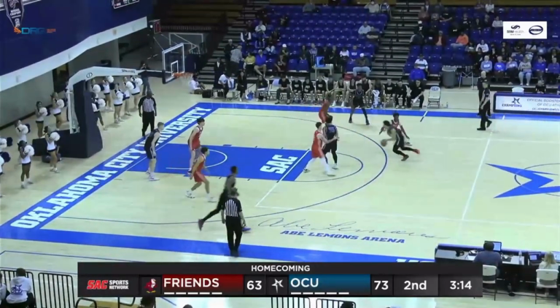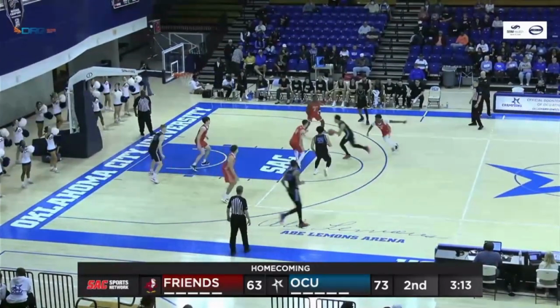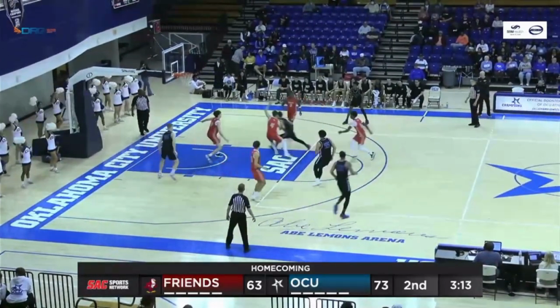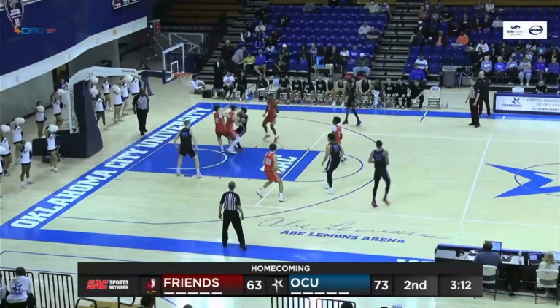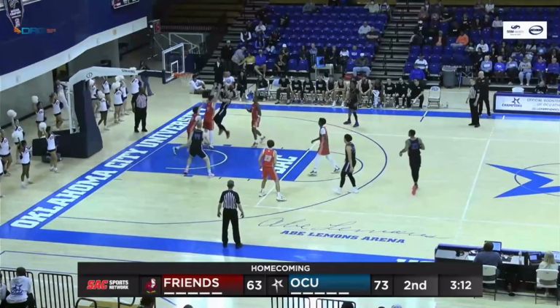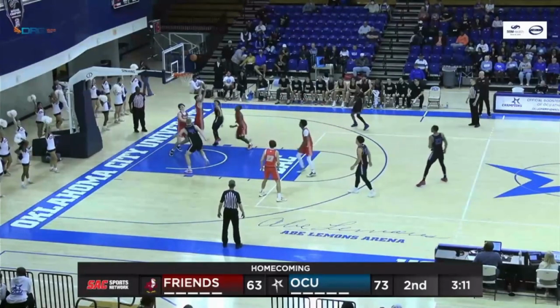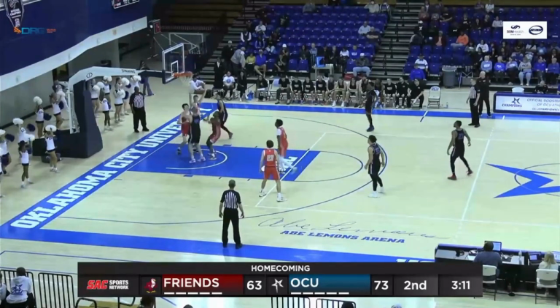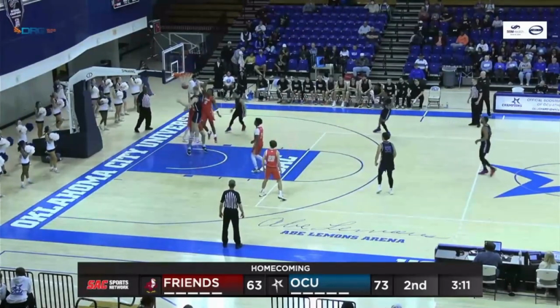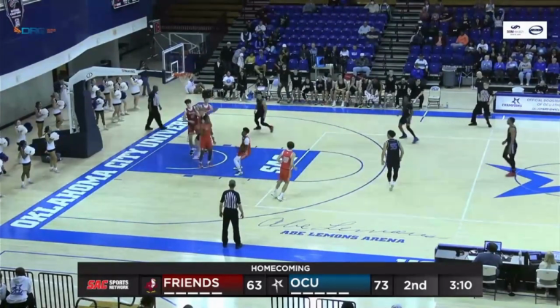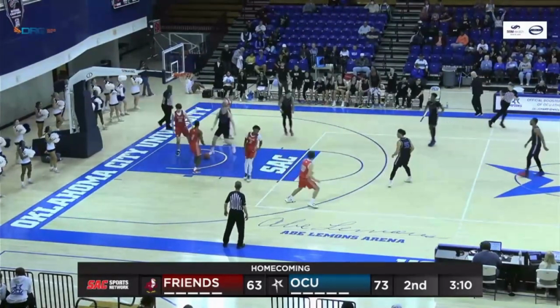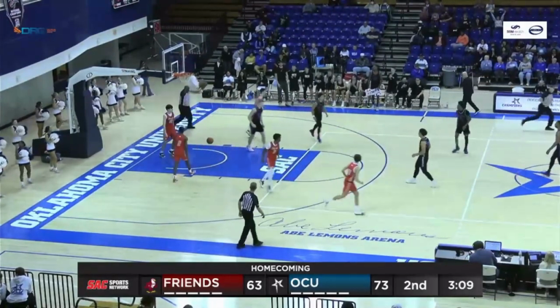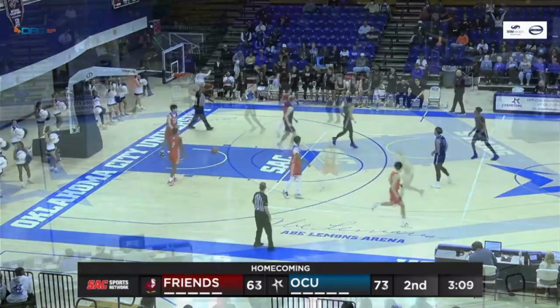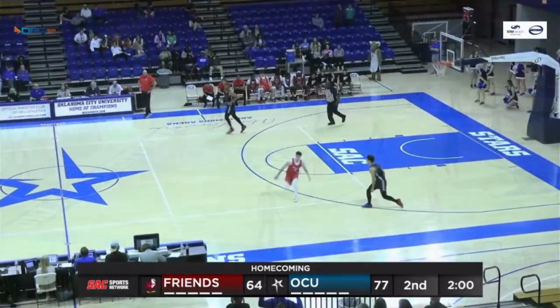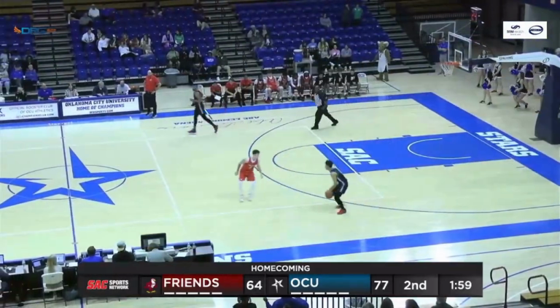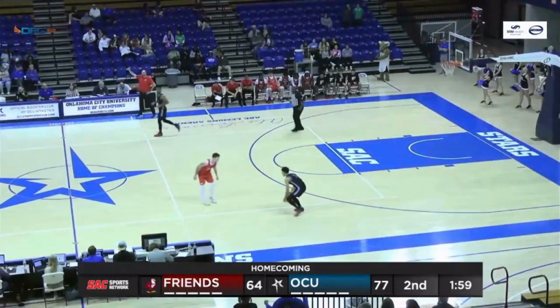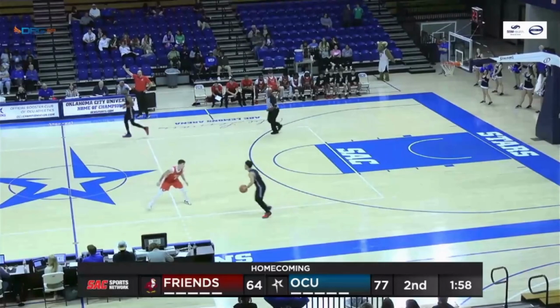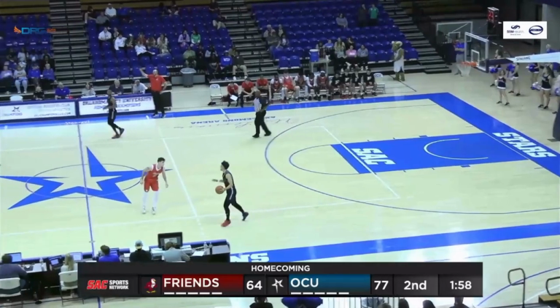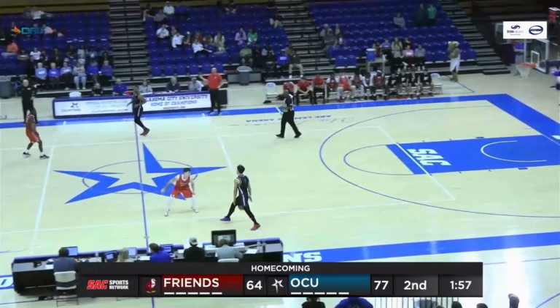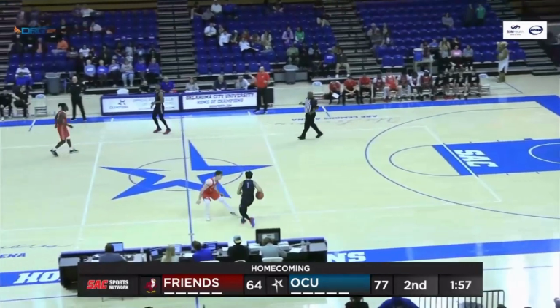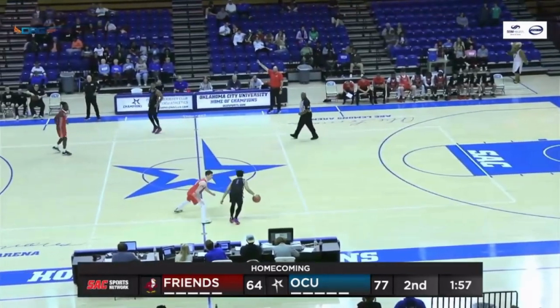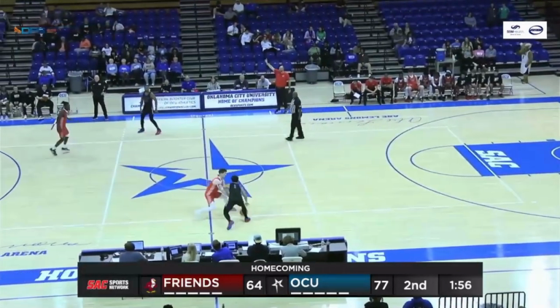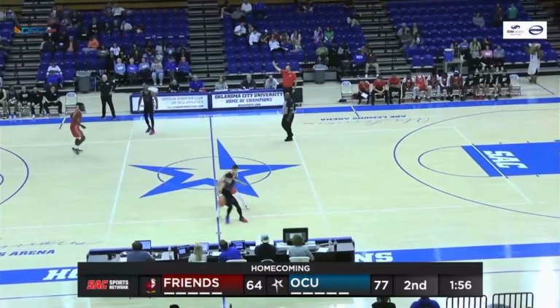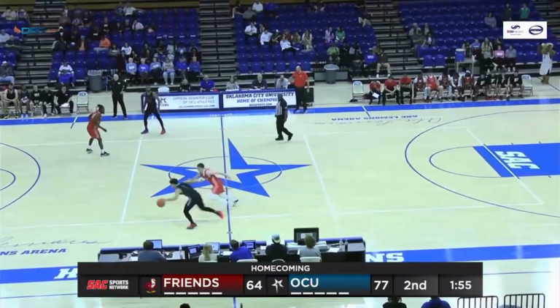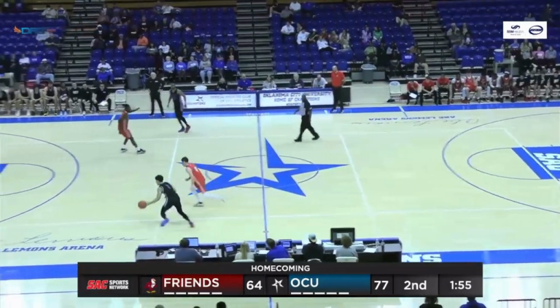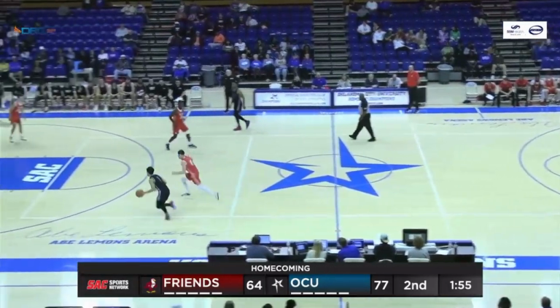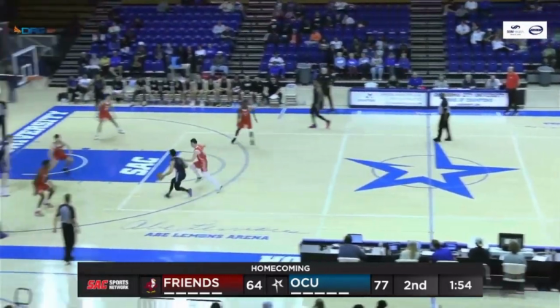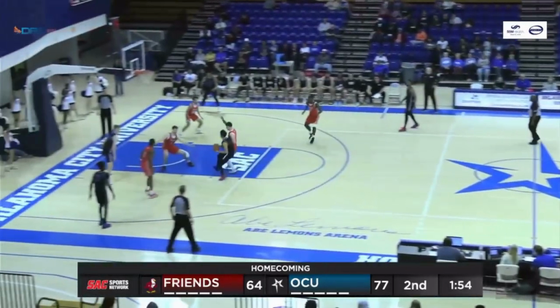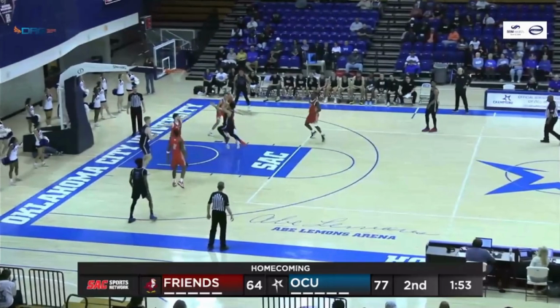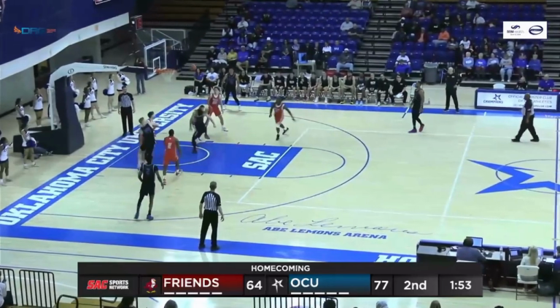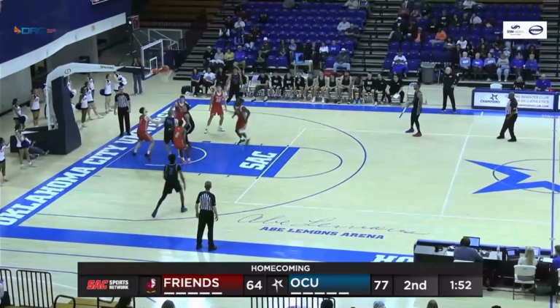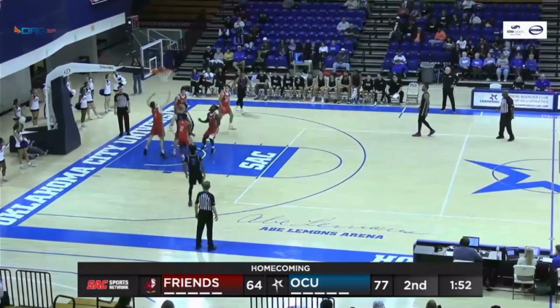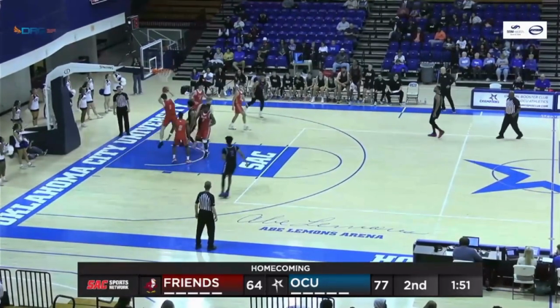Gillesis dribbles between defenders, heads right, forces it up right side and banks it in — oh my. Gillesis spins away from traffic, heads left into the lane — floater, good.